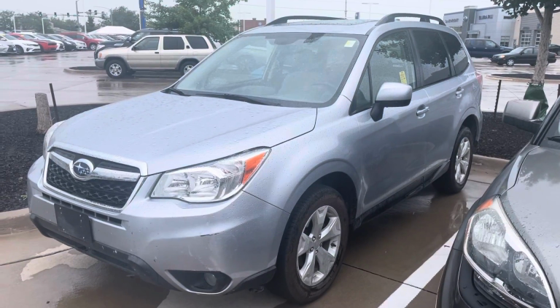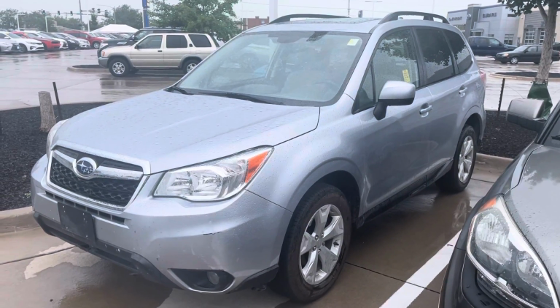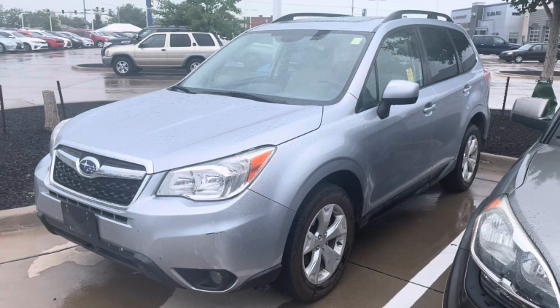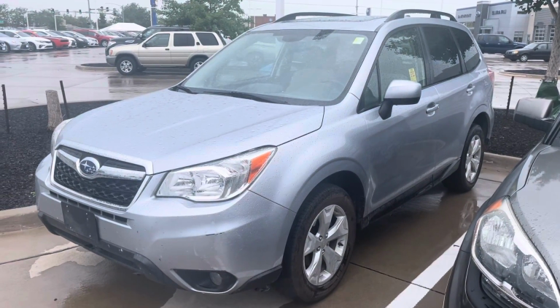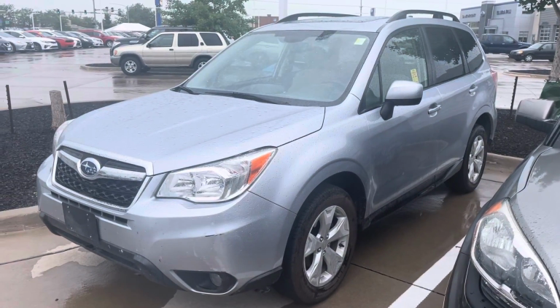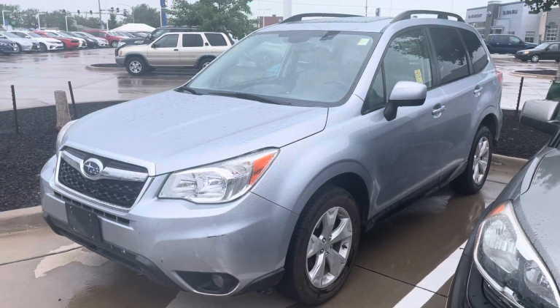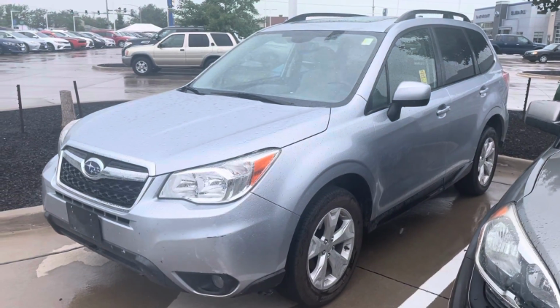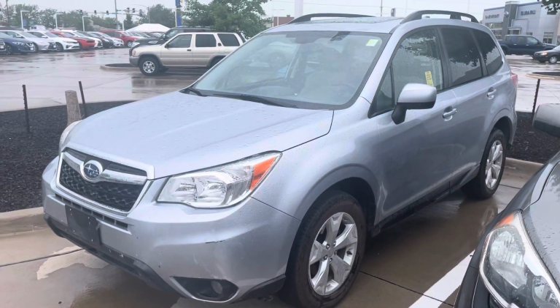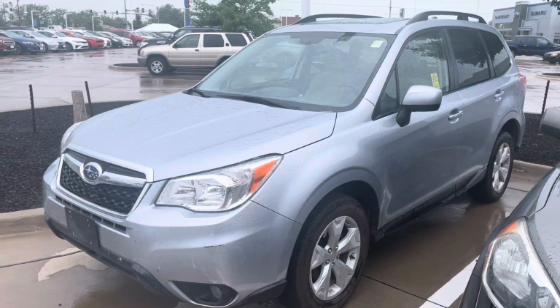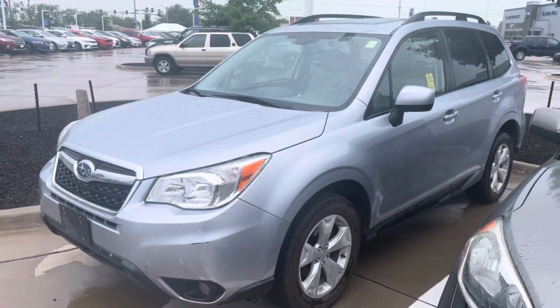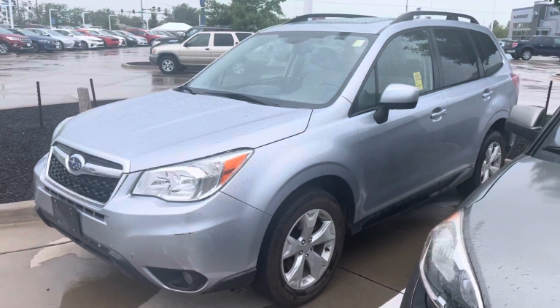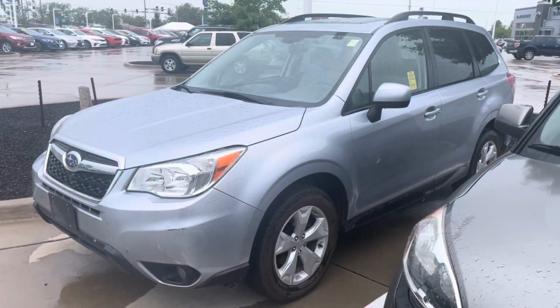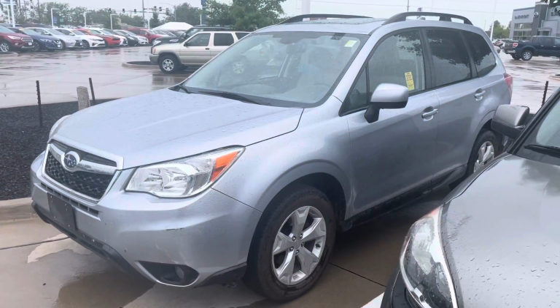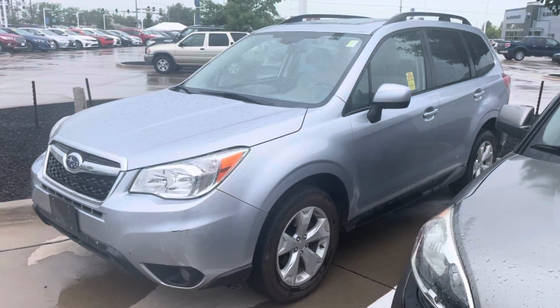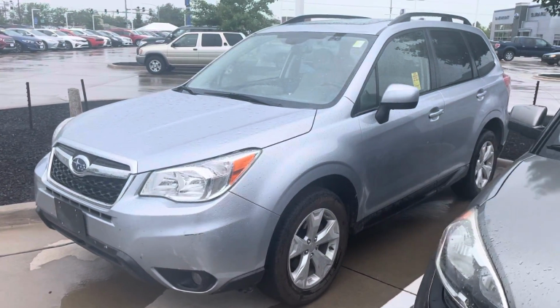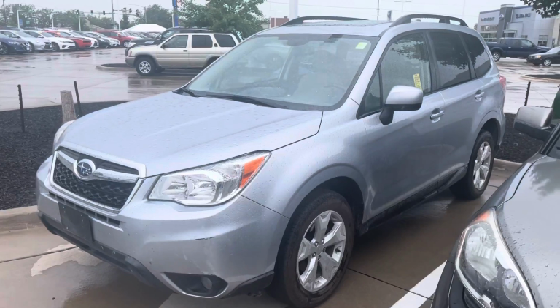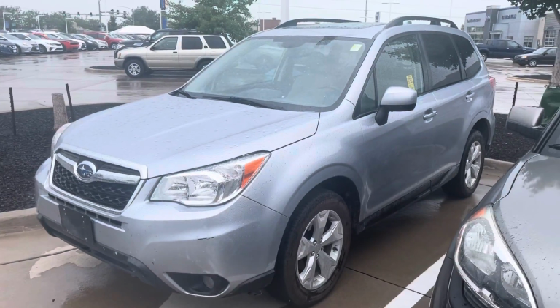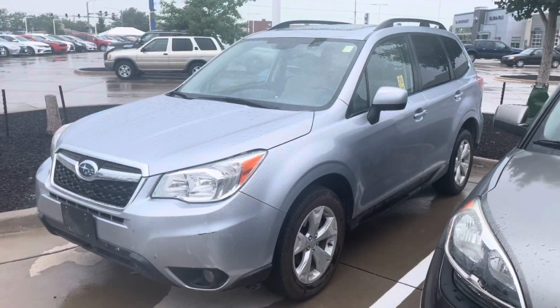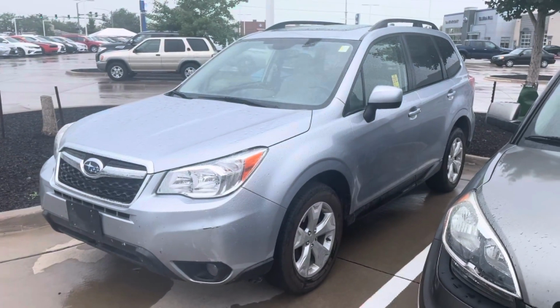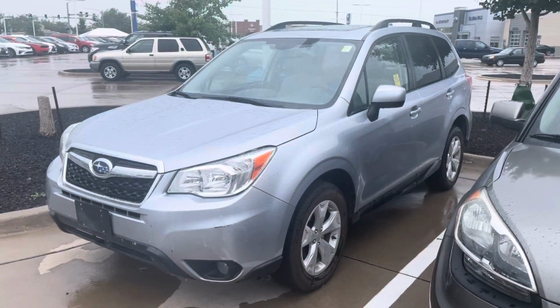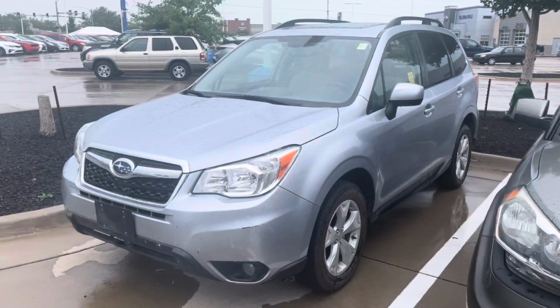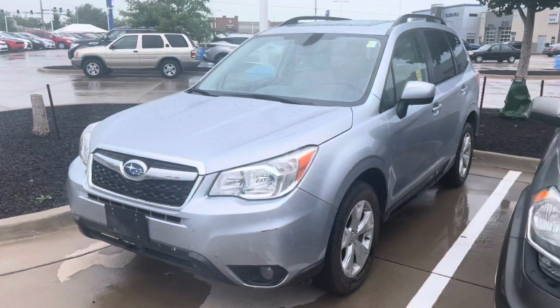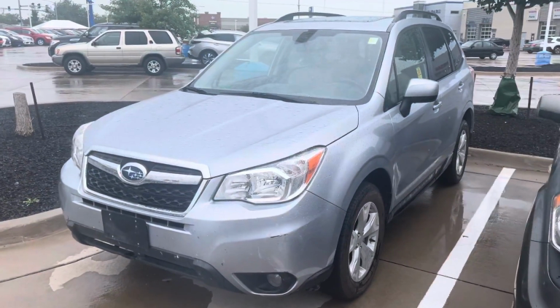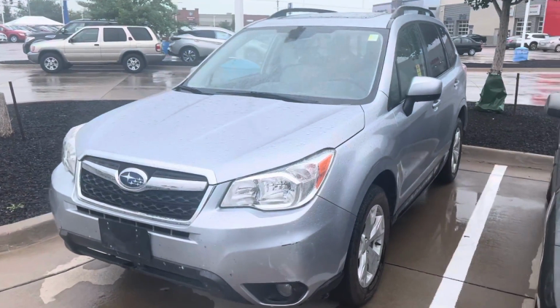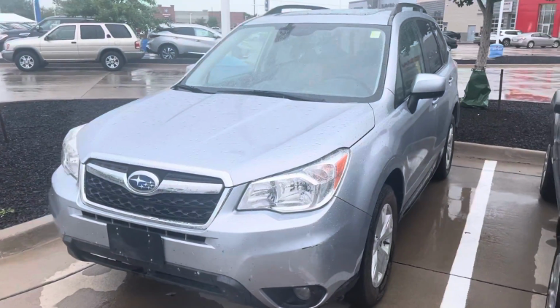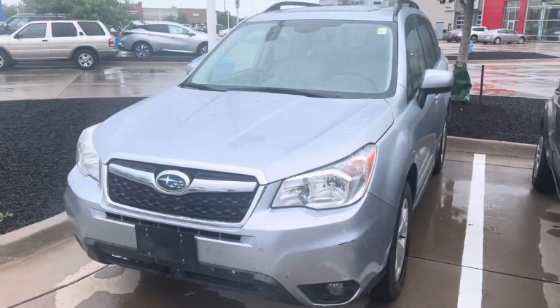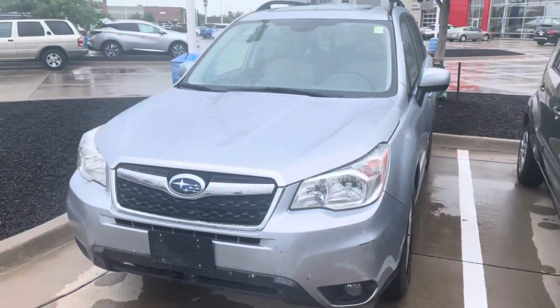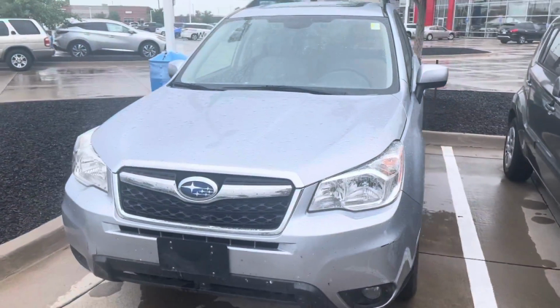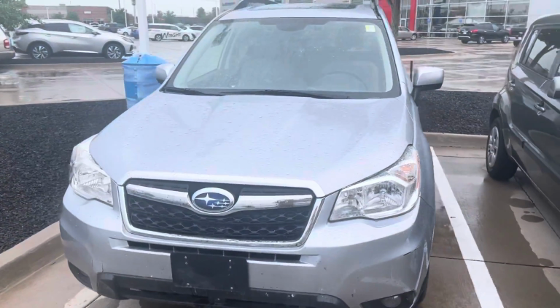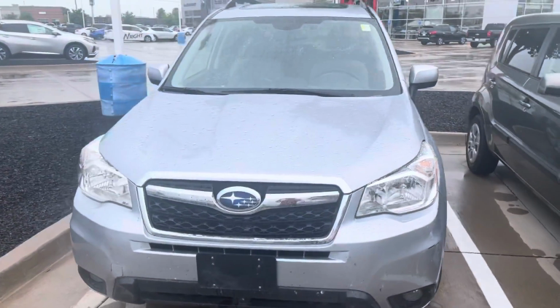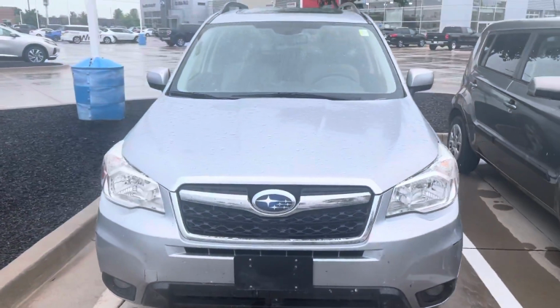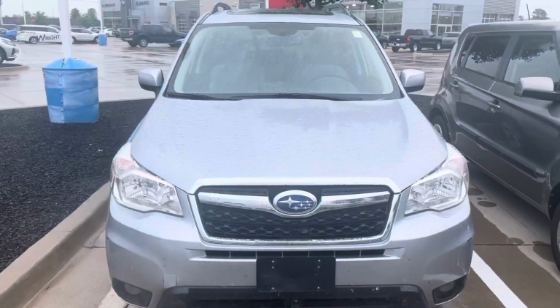Hi Becky, Blaine from Dave Wright Subaru. Here's the 2016 Subaru Forester that we just spoke about on the phone real quick — very nice looking vehicle in the ice silver metallic color.